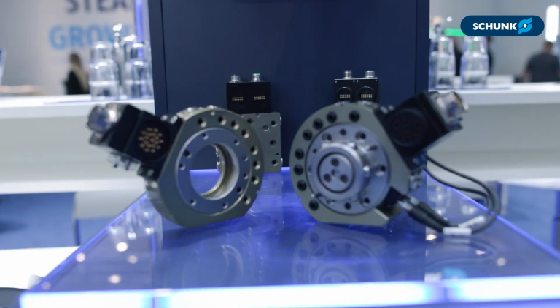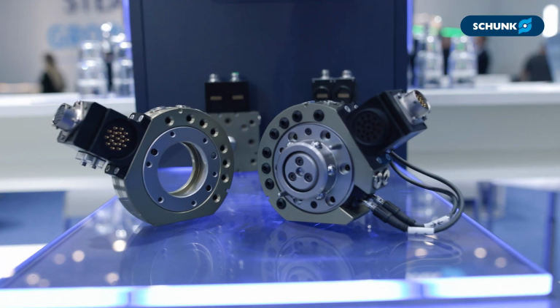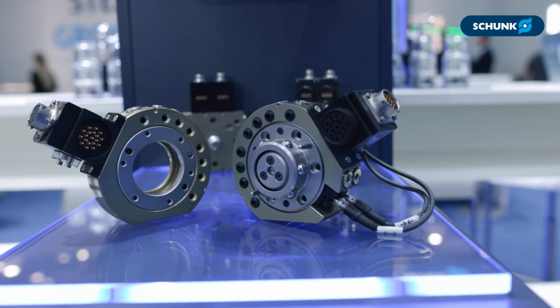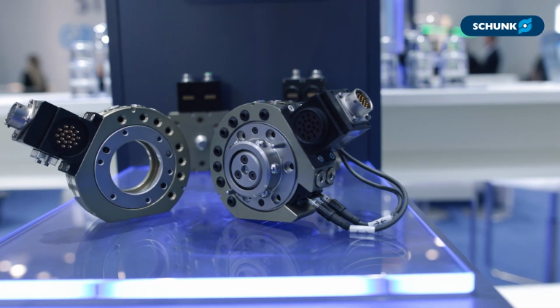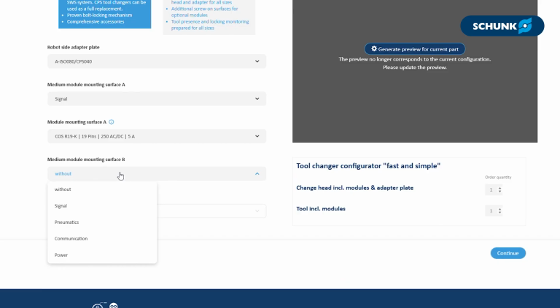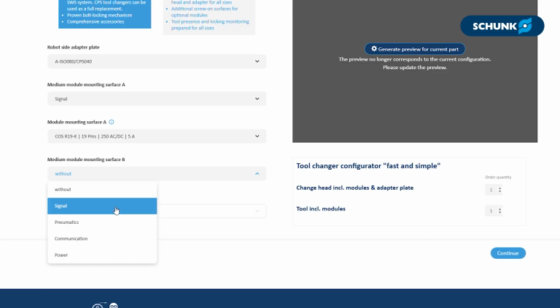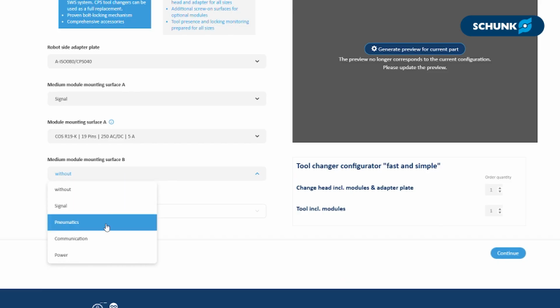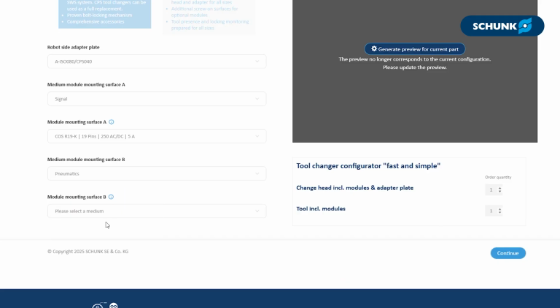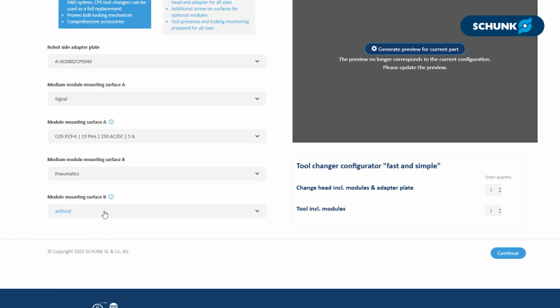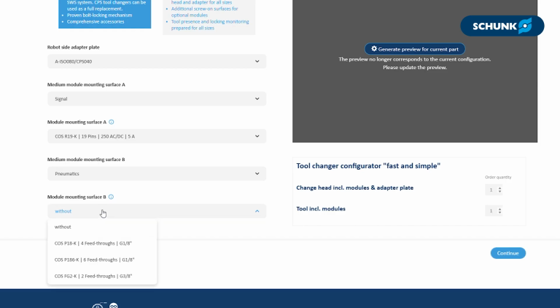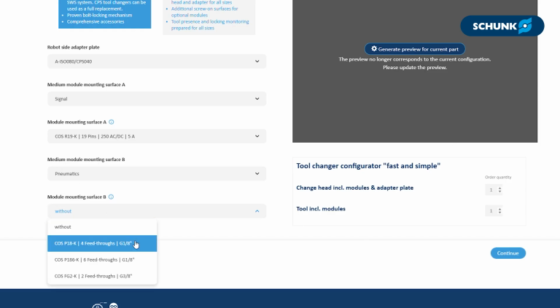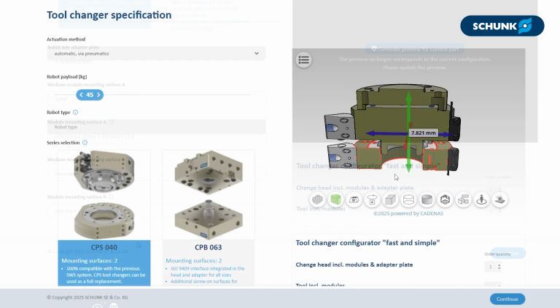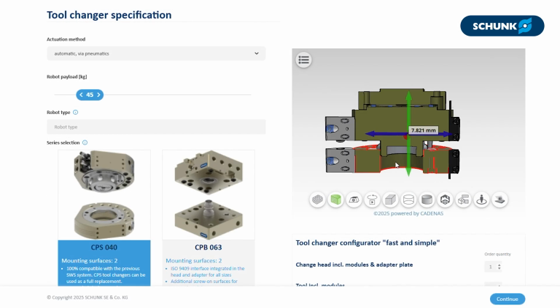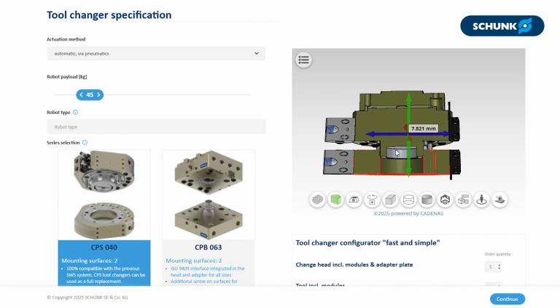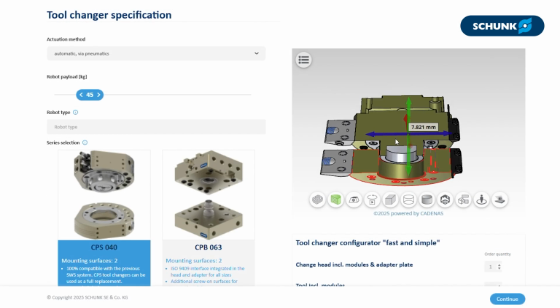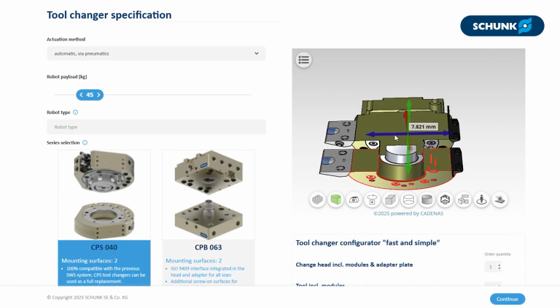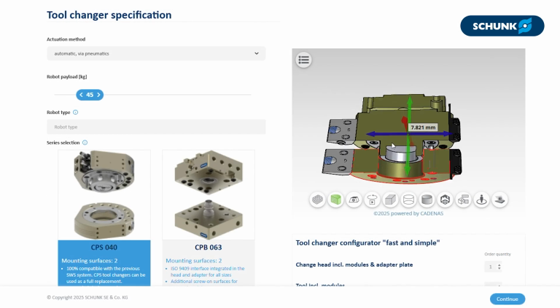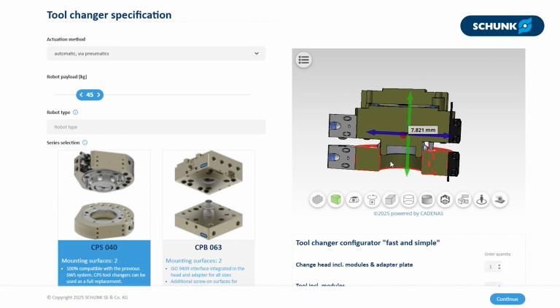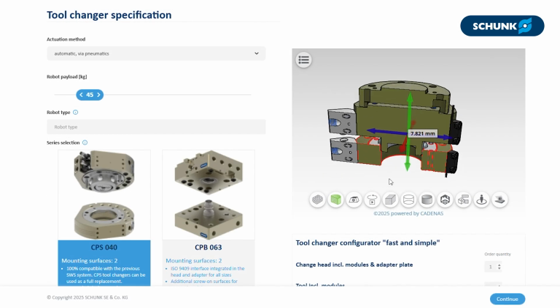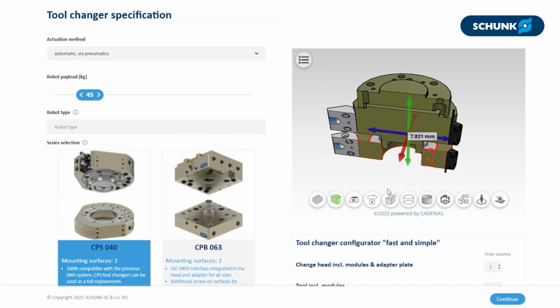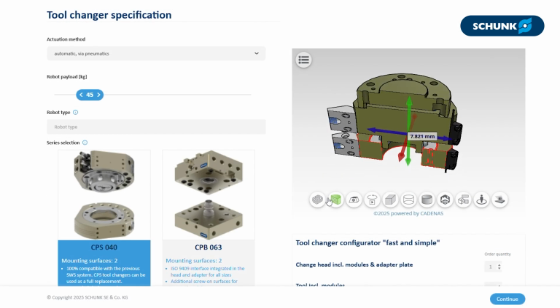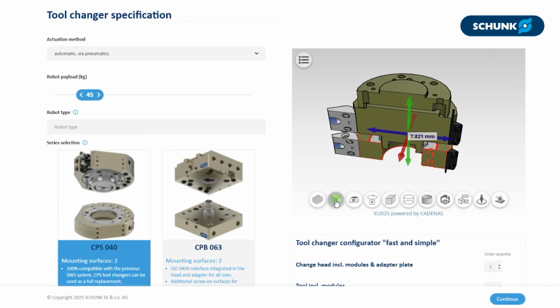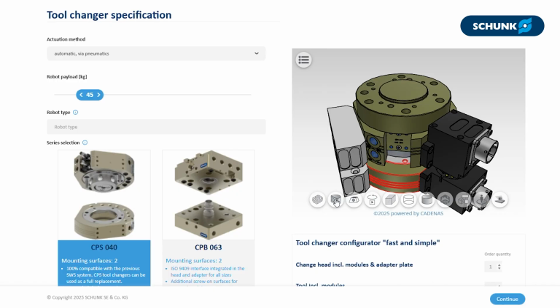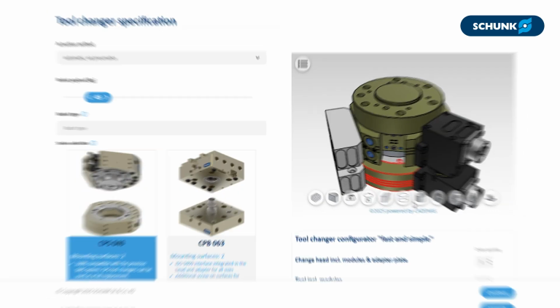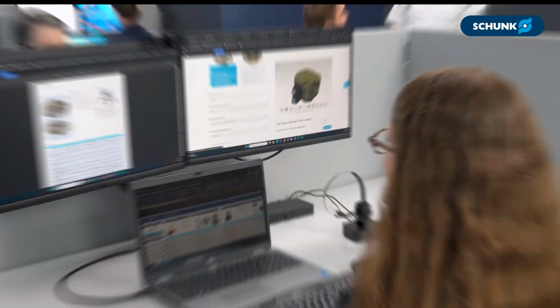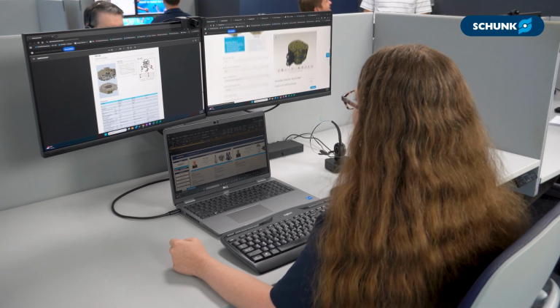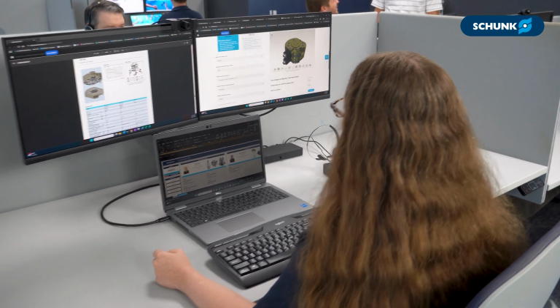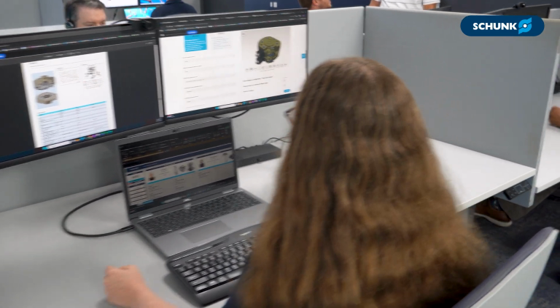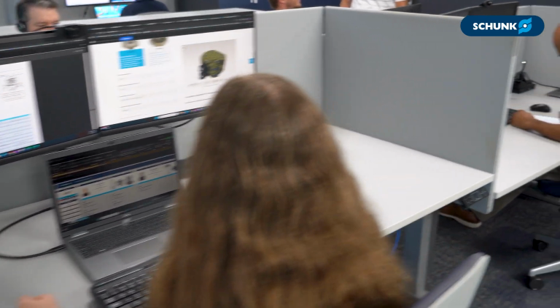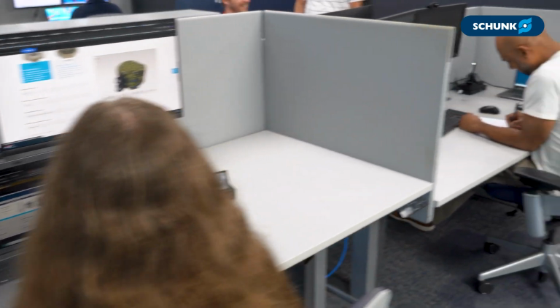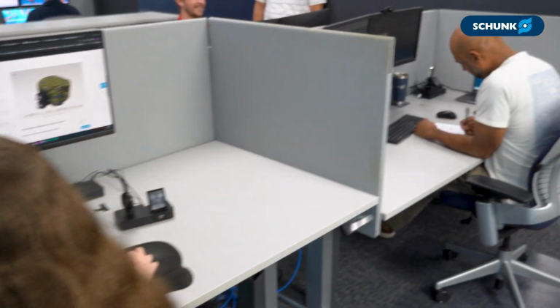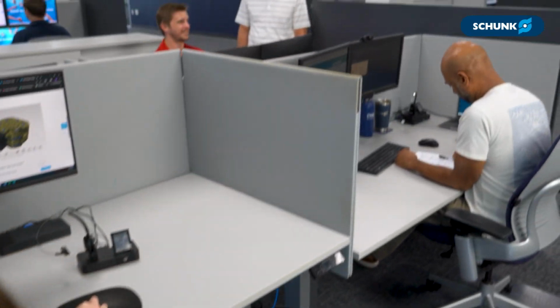Build your tool changer online, see specs and options in real-time, and lock in the perfect fit. A simple solution backed by experts who guide you every step of the way, and local support at any time you need.